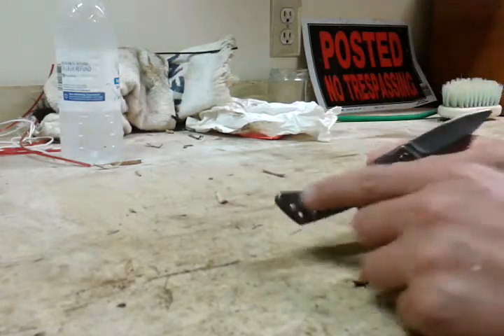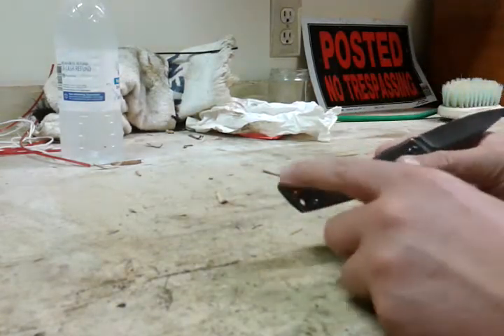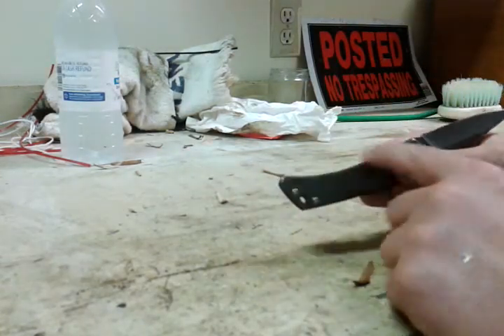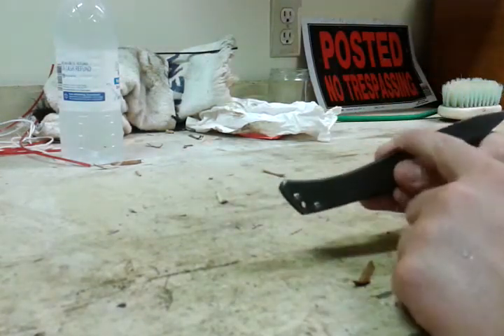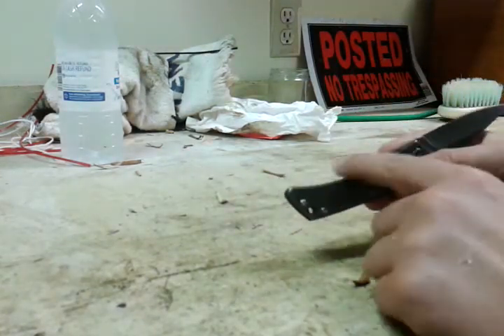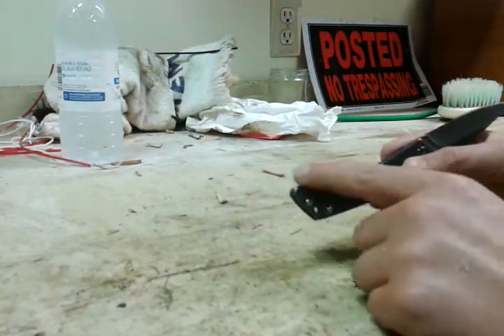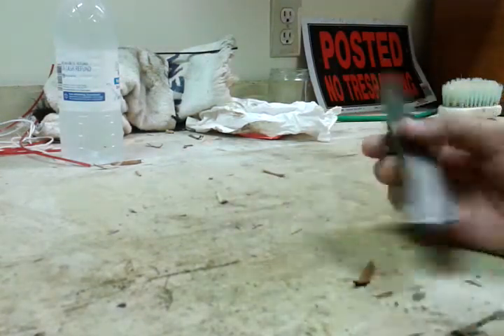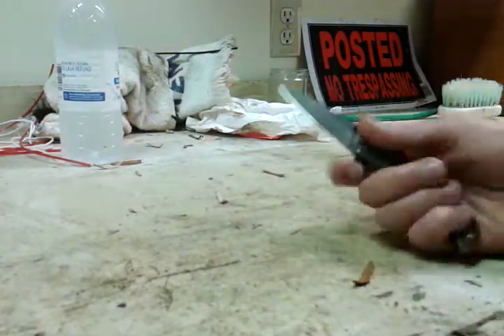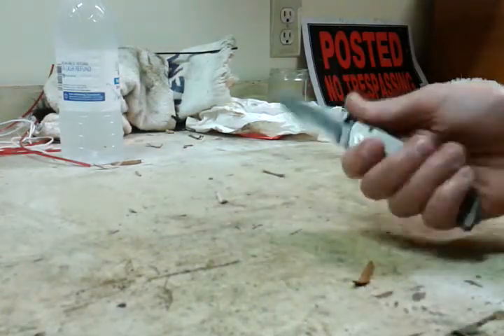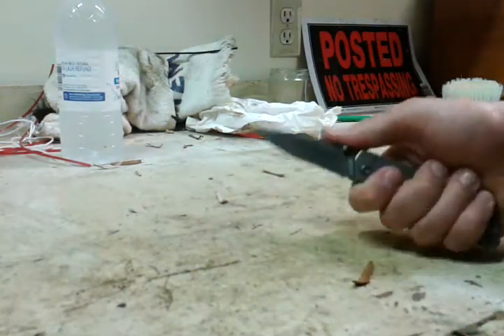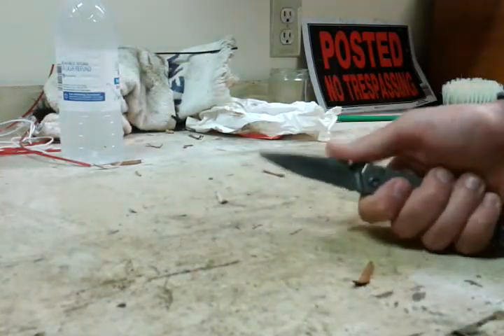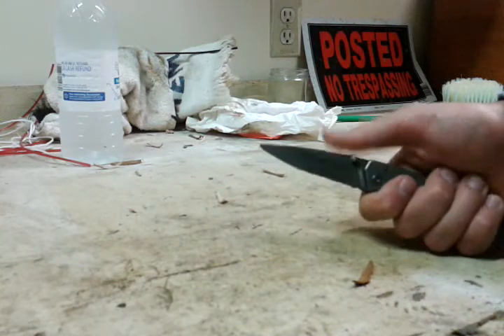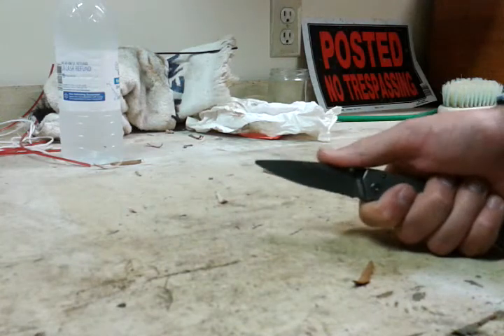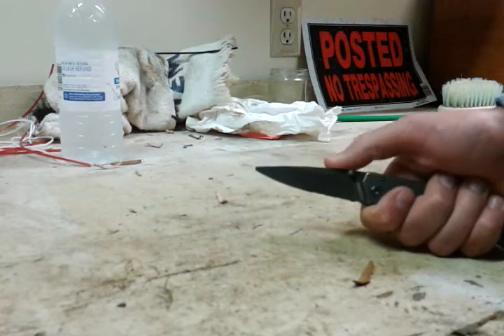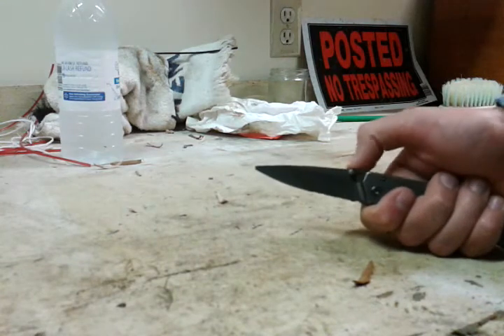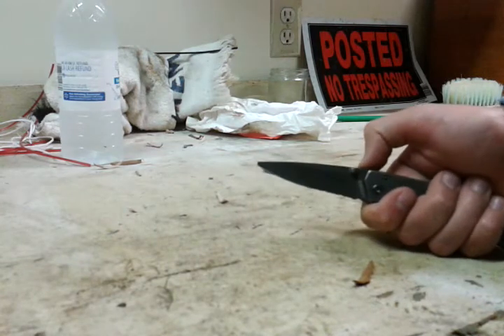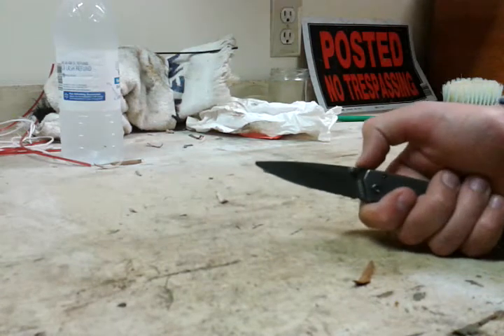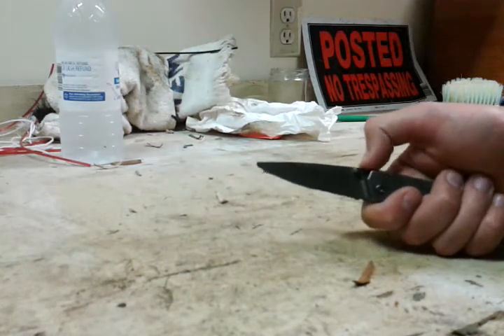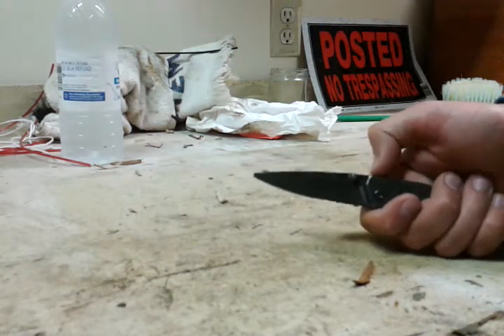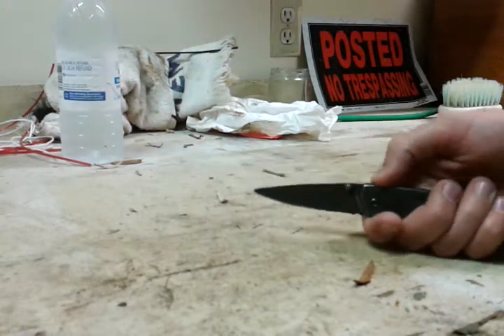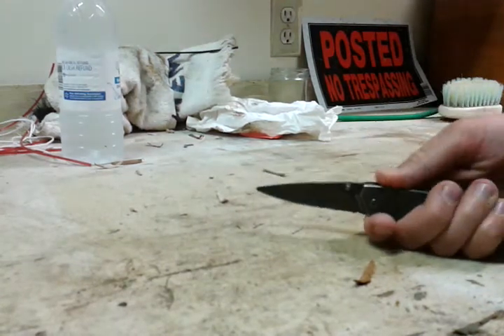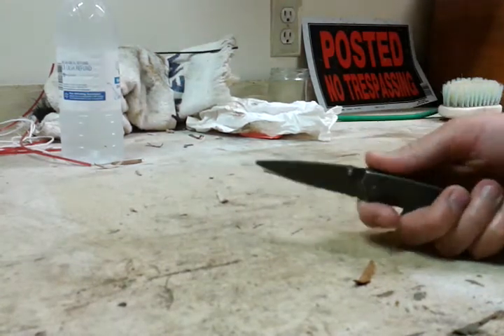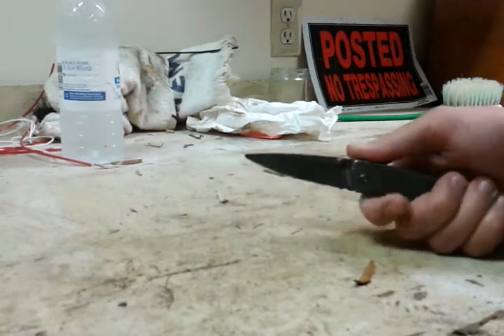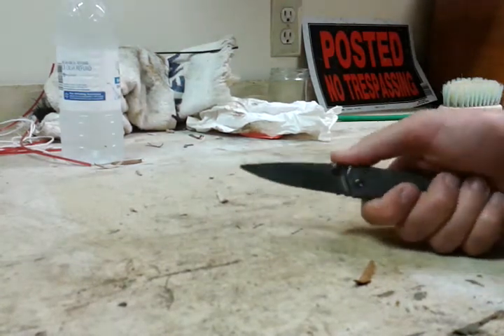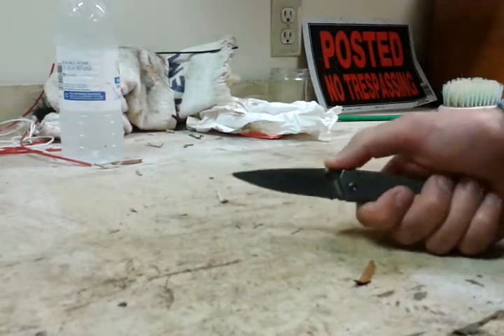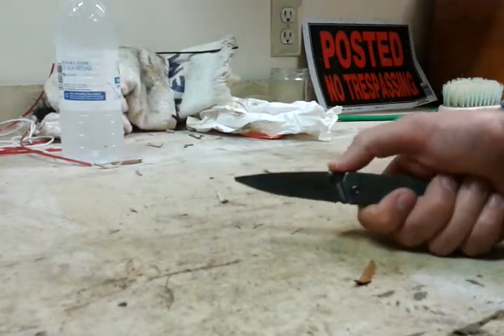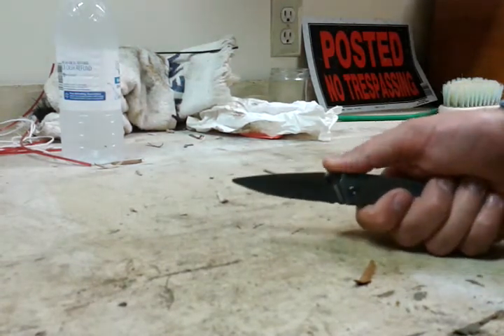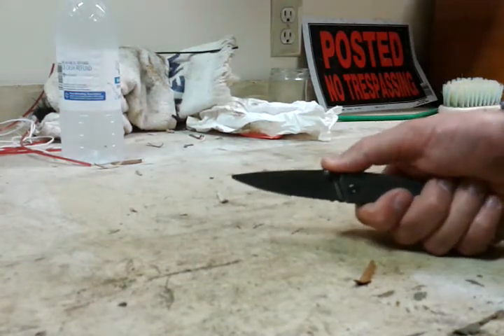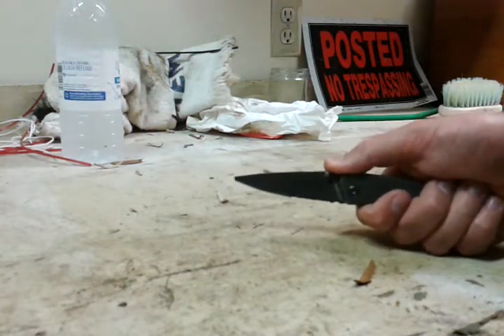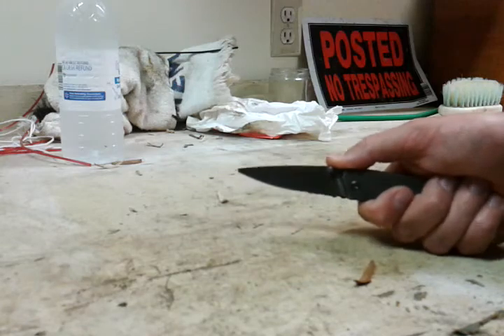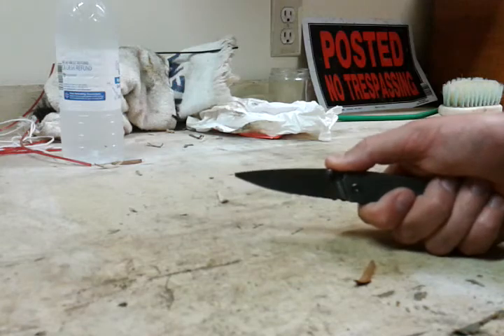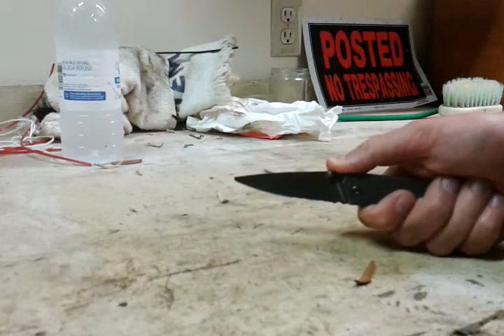As you can see, the handle kind of swerves in to fit your hand really well. And it's got some rough edge right here to get a little grip on your thumb.